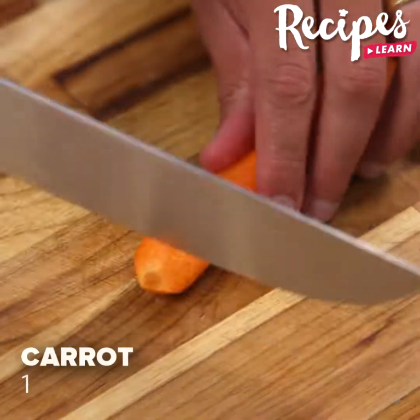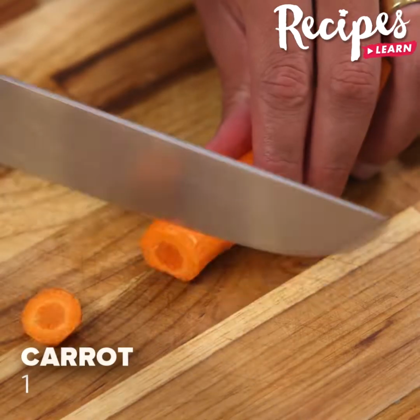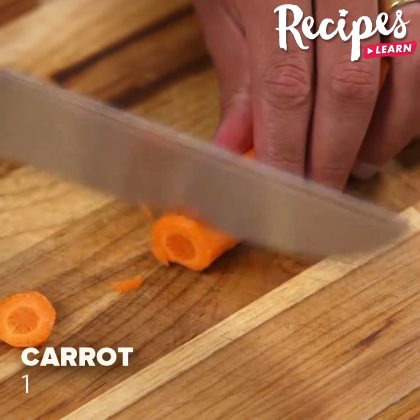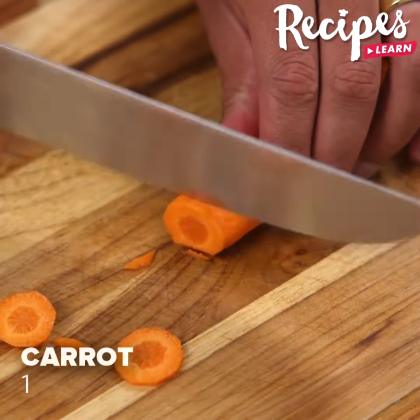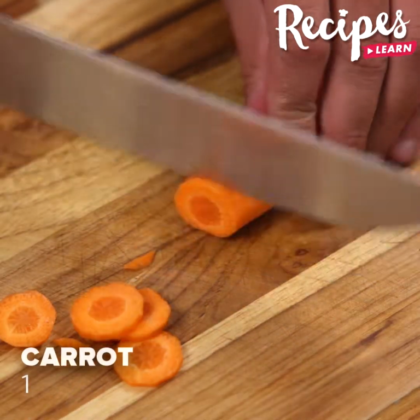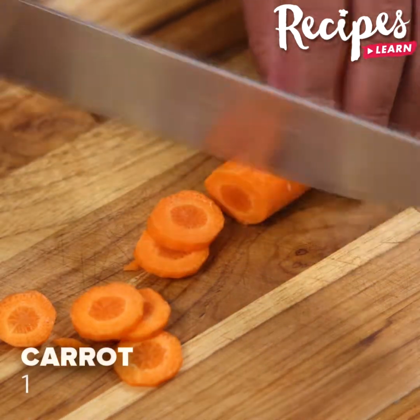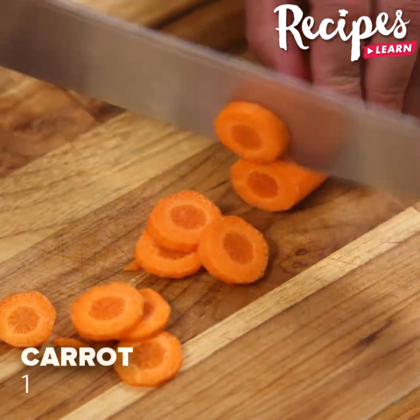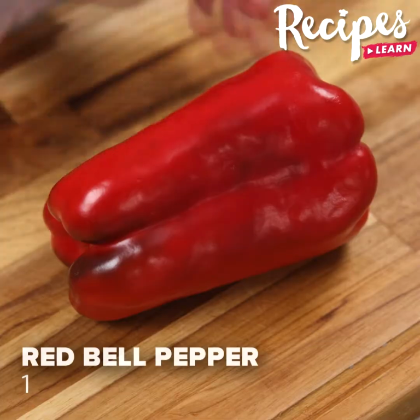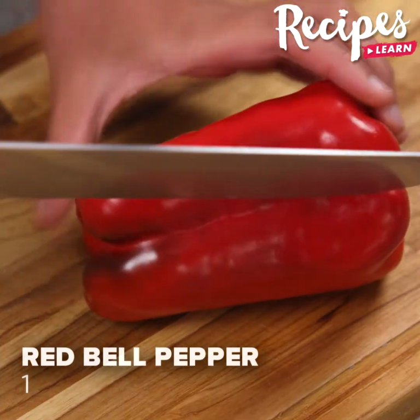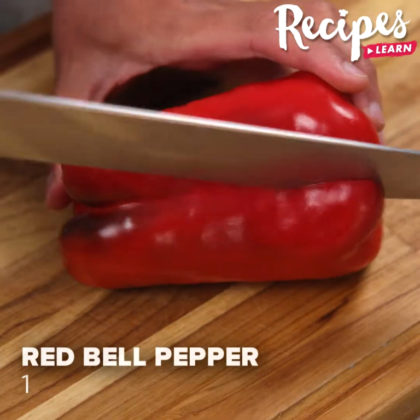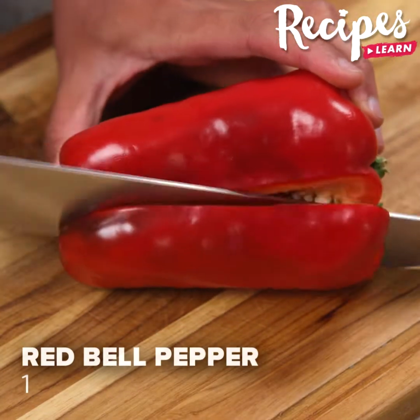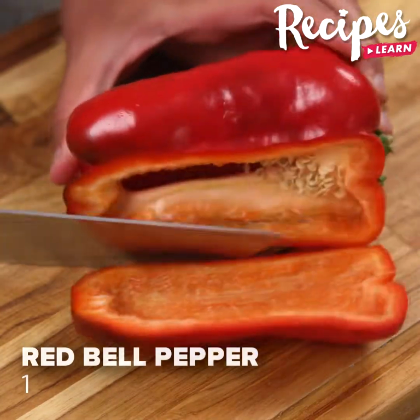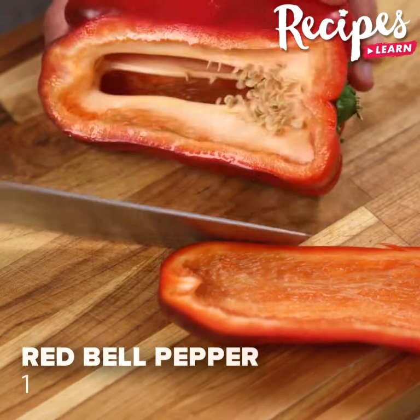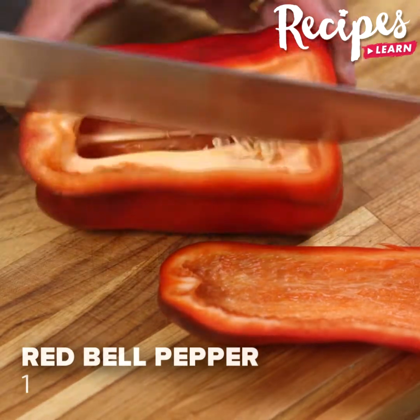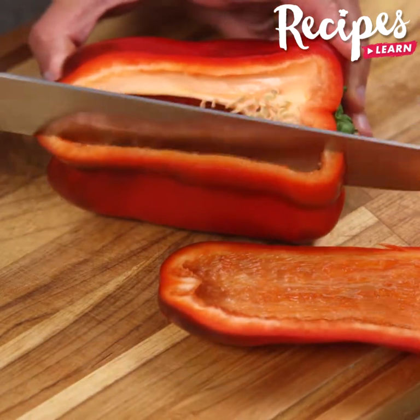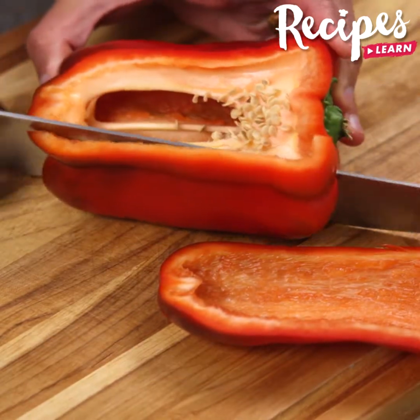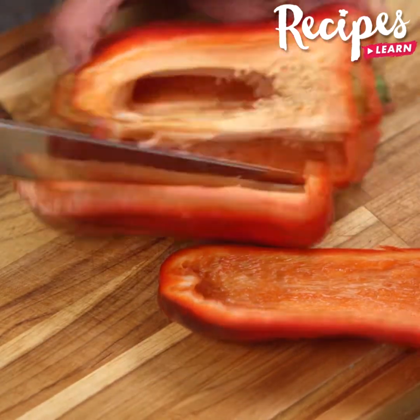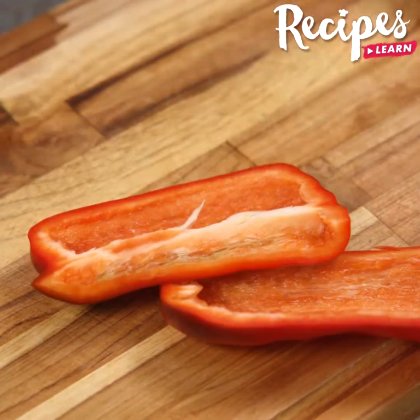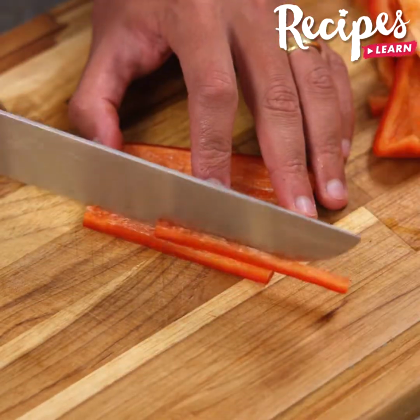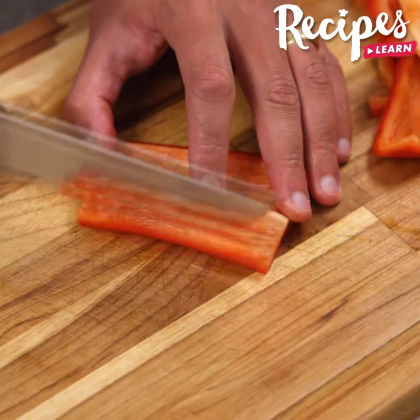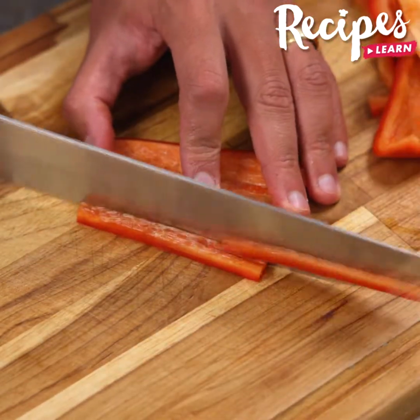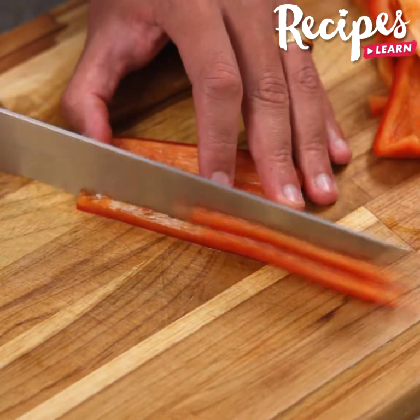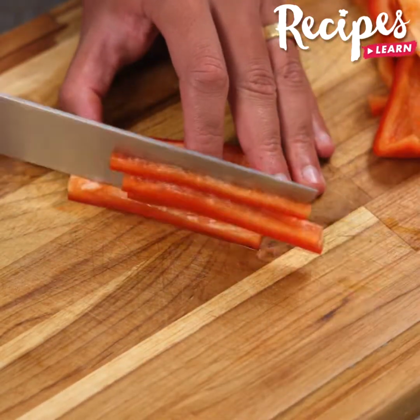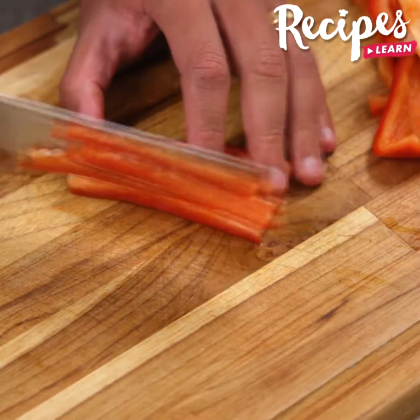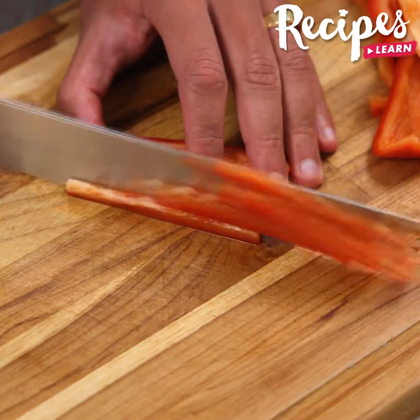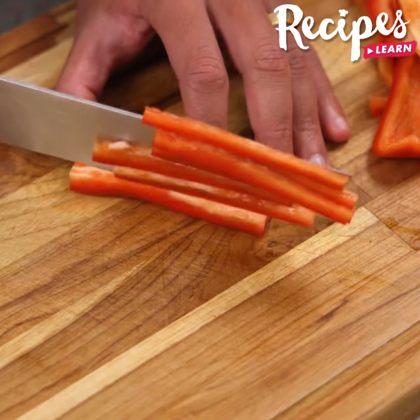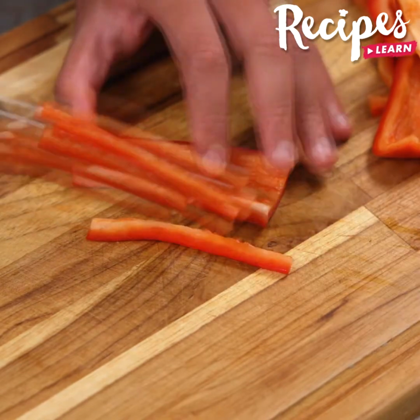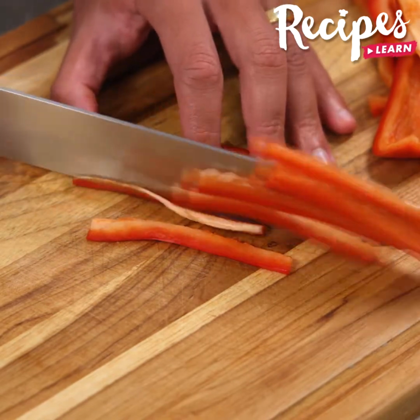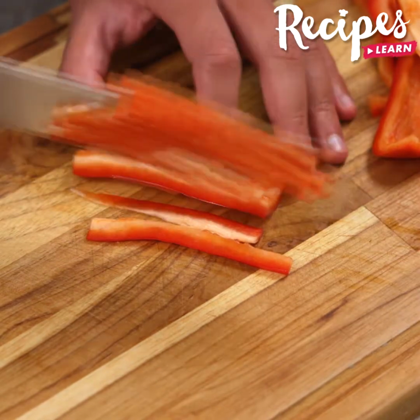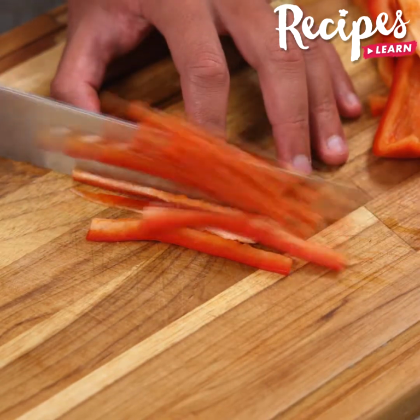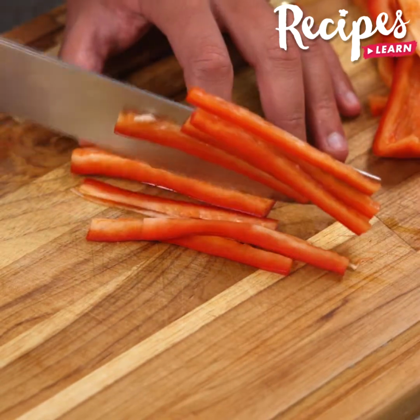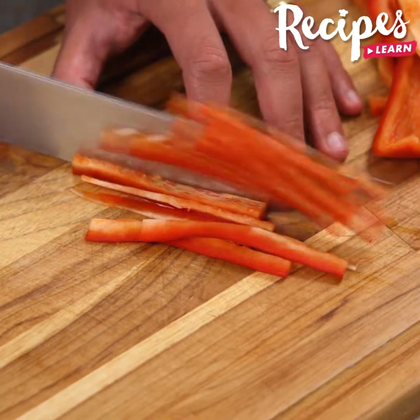Cut 1 carrot into thin slices, then 1 bell pepper. Tell me where you're watching us from so I can send you a big hug. Today's hug is for Zabita Ramdith from Trinidad and Tobago — I'm happy to hear you're loving our recipes.